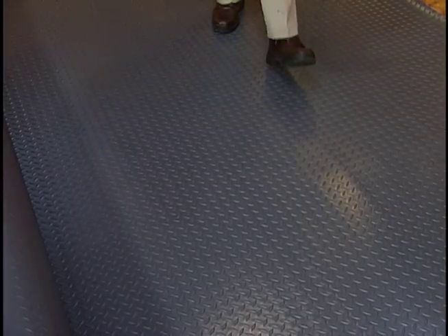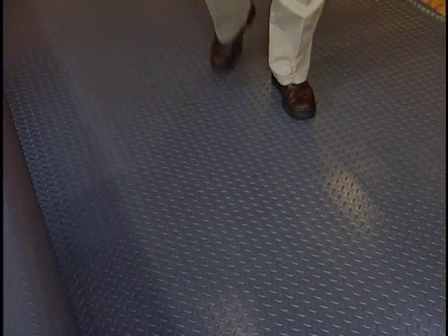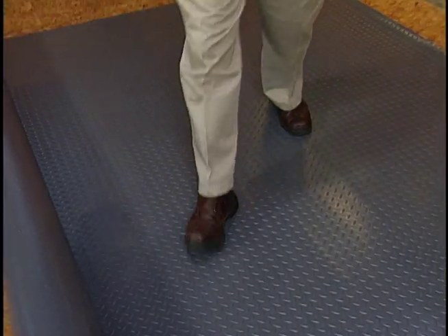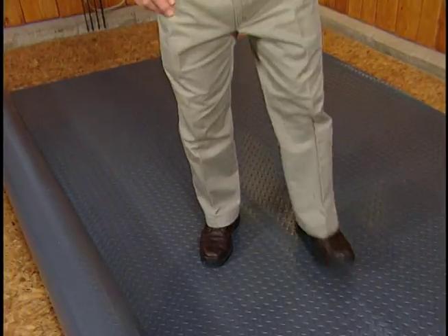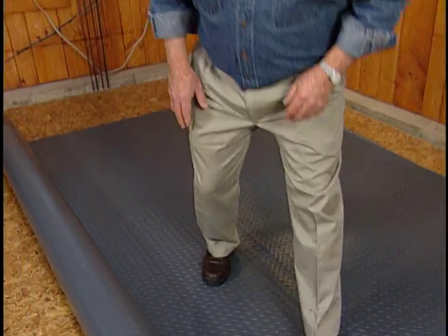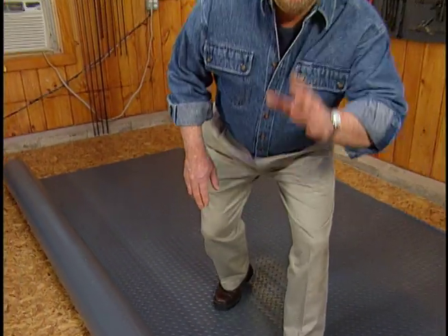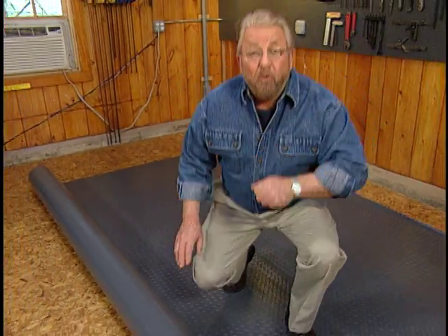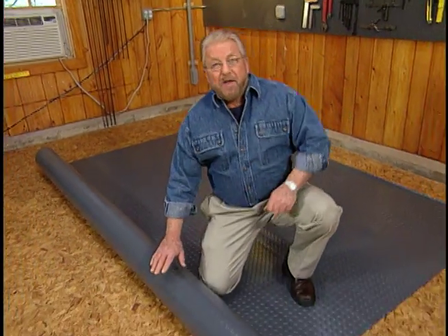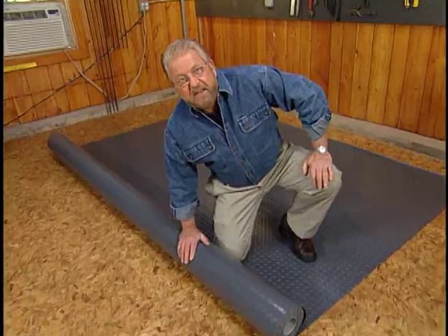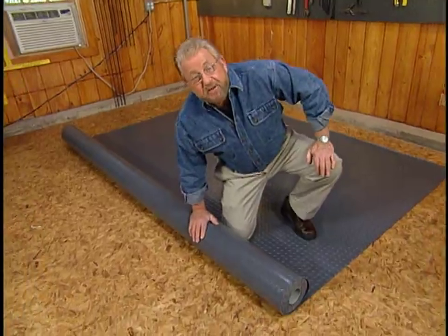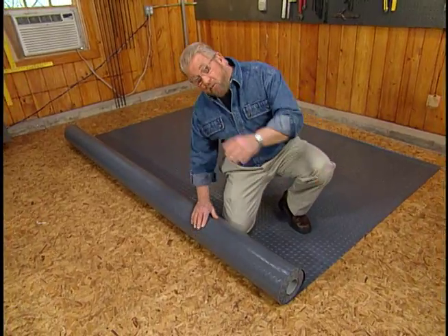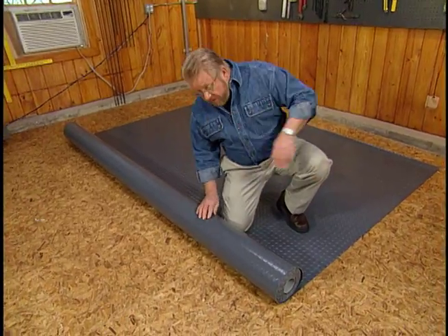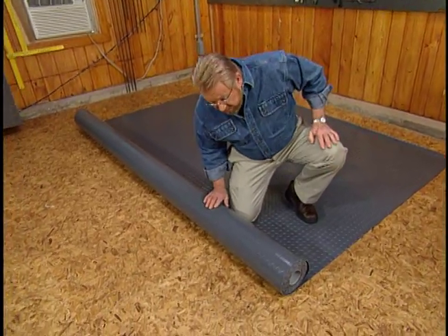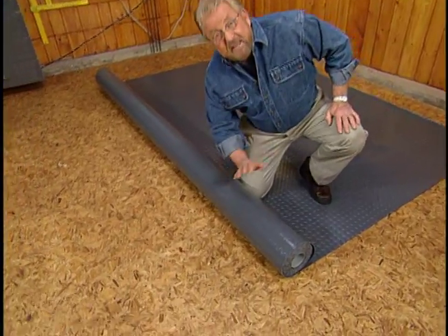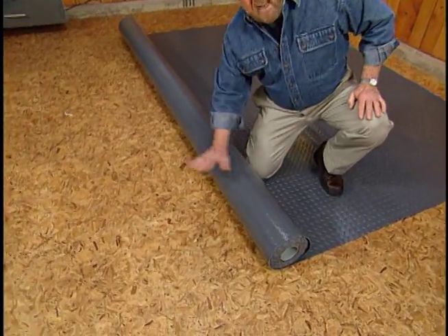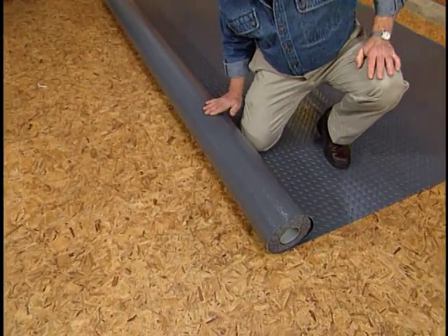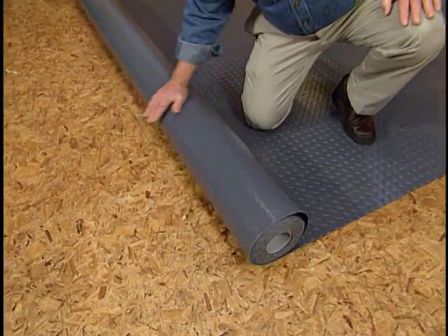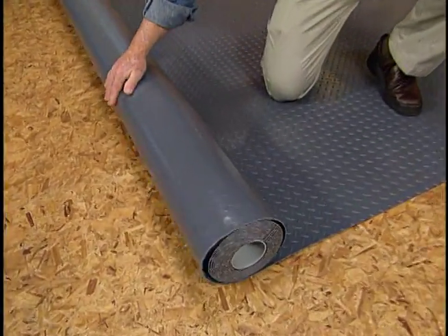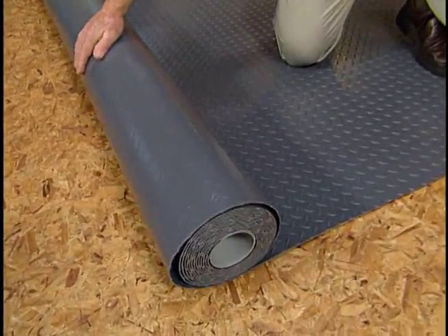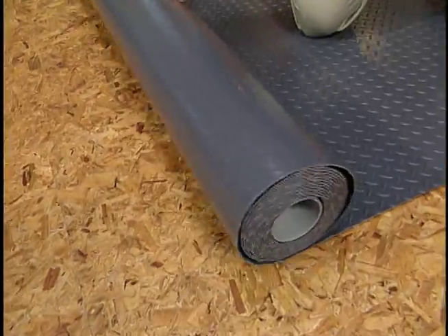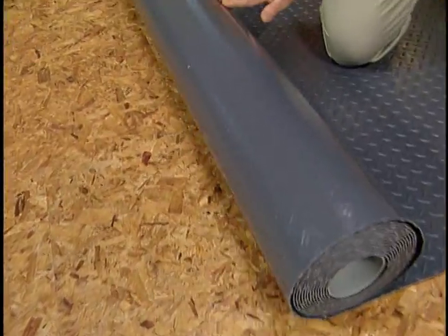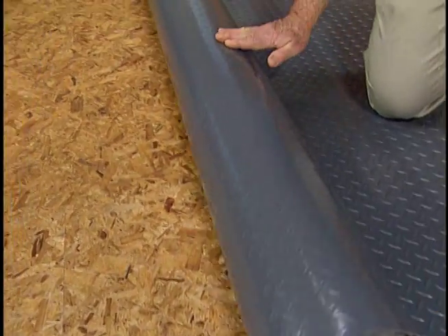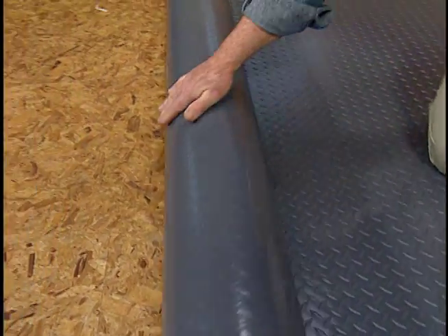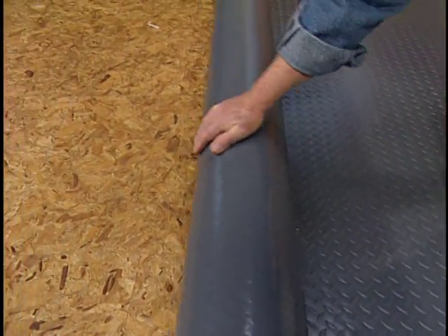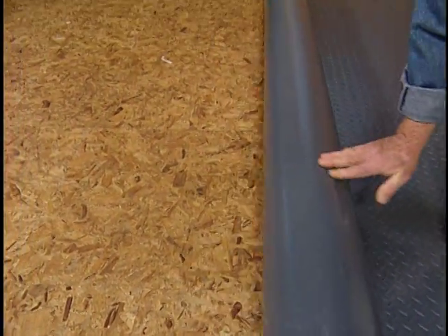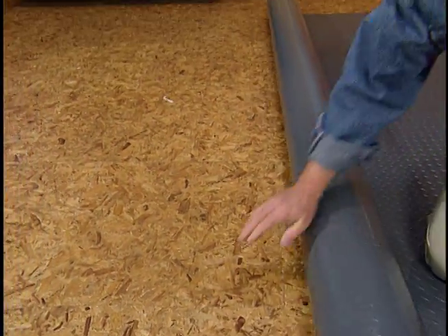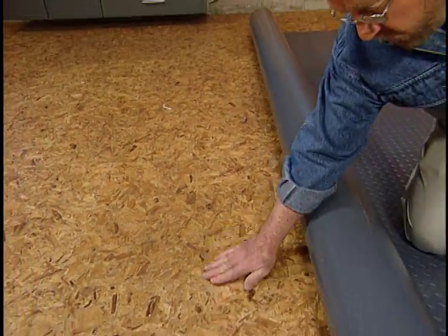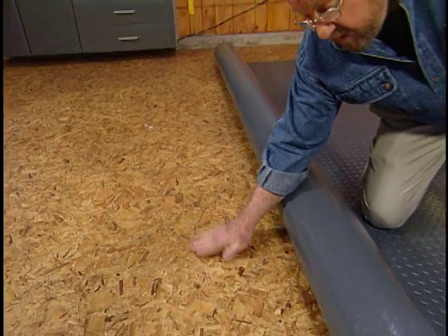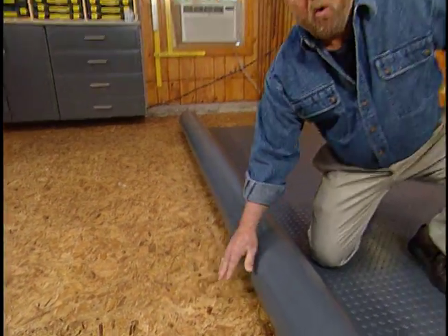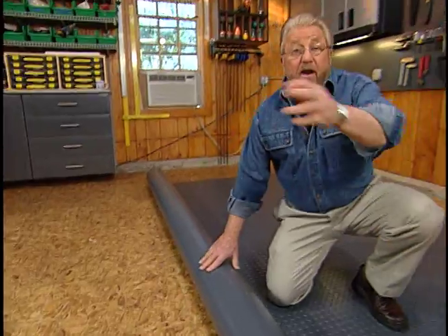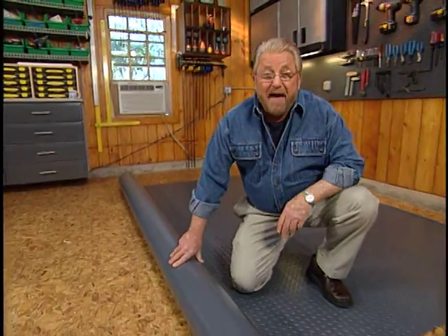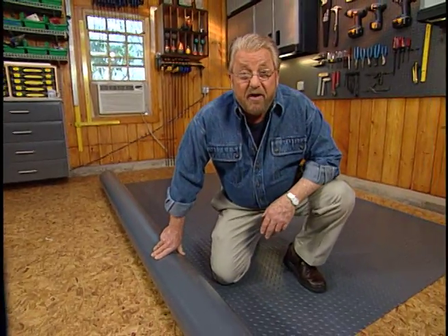This is a roll-out vinyl floor covering called G-Floor from Better Life Technology. What I really like about this is it doesn't have to be glued down — it simply rolls out and lies there. It can go on top of a subfloor like this or directly on top of concrete.